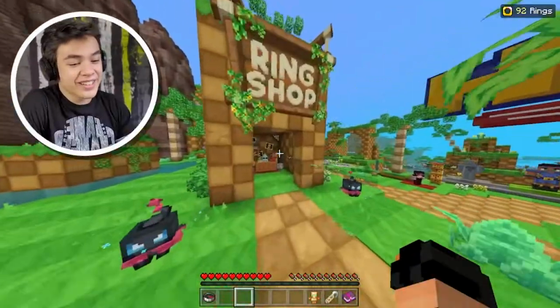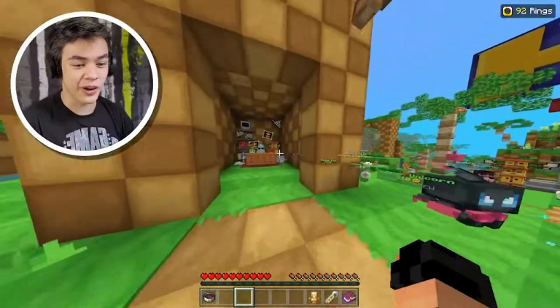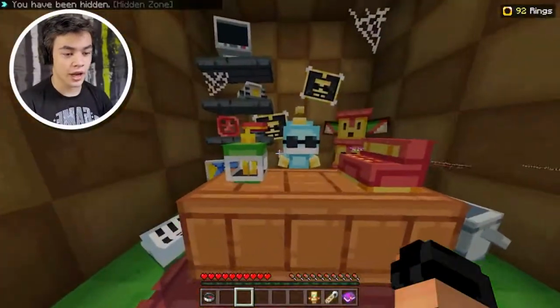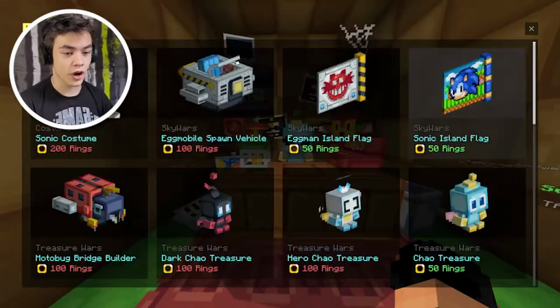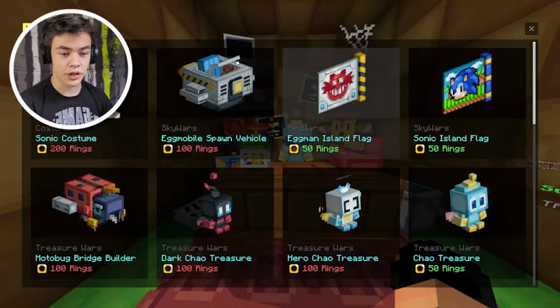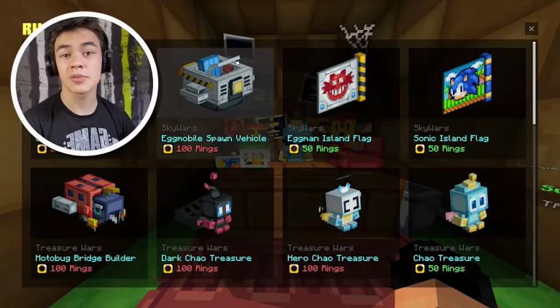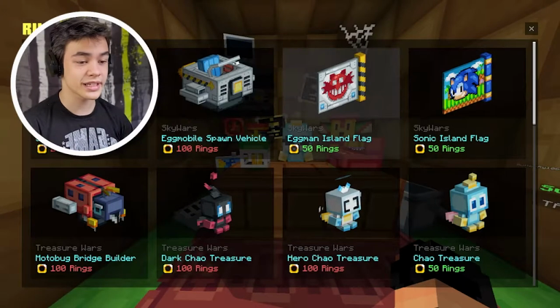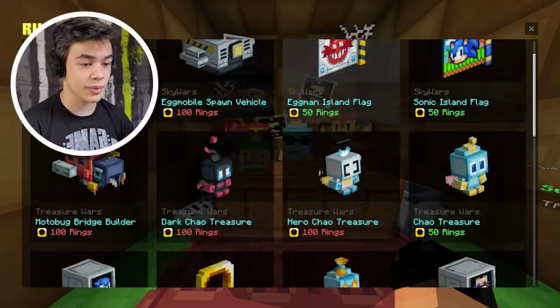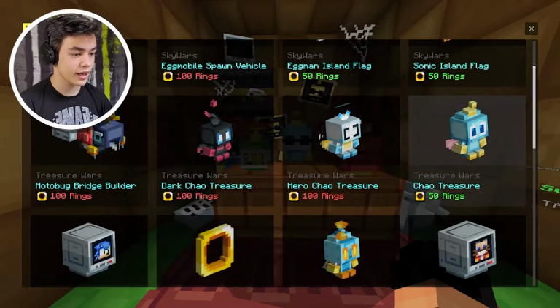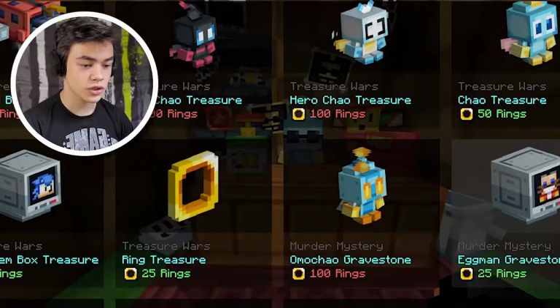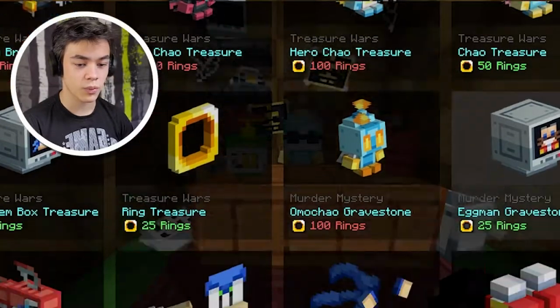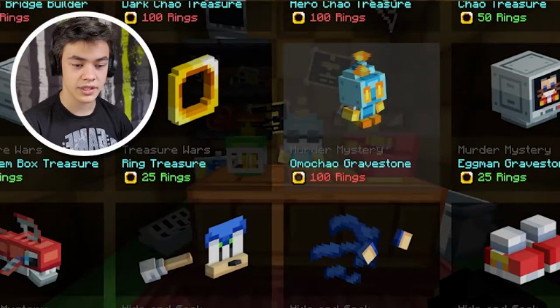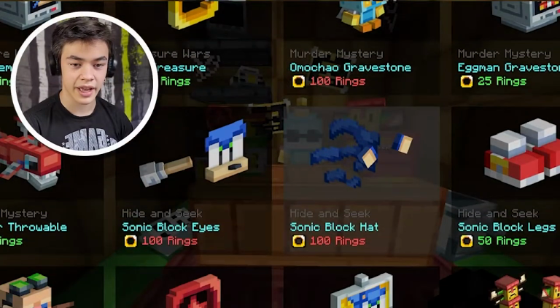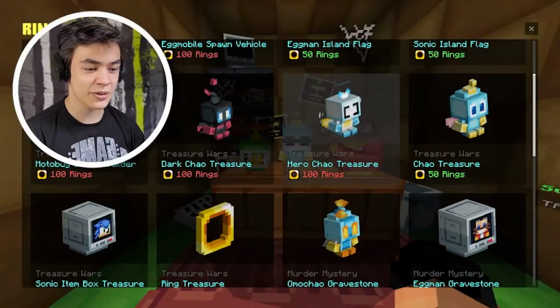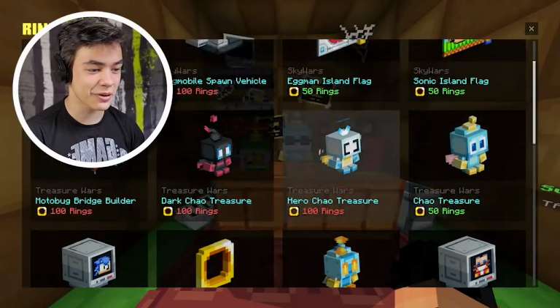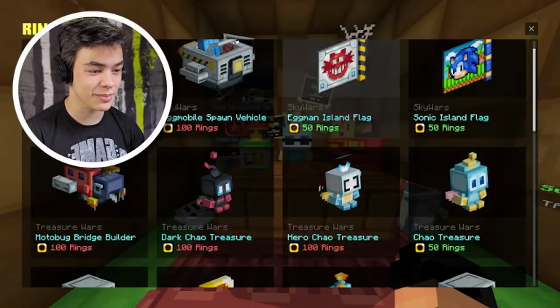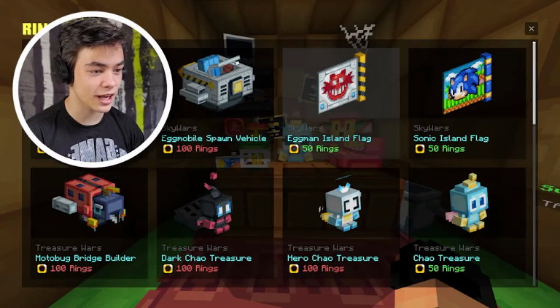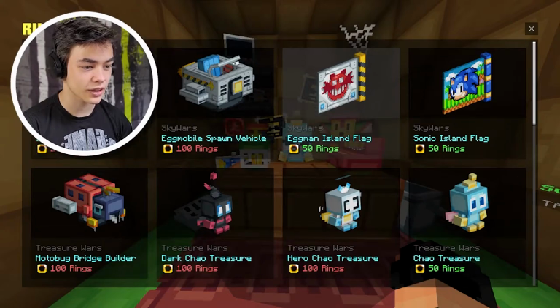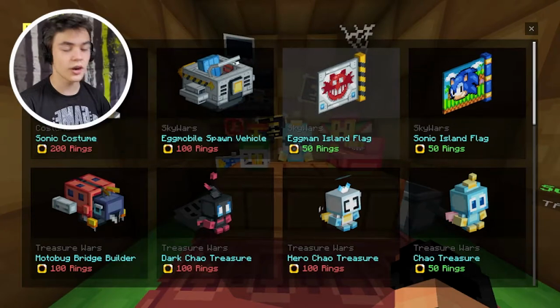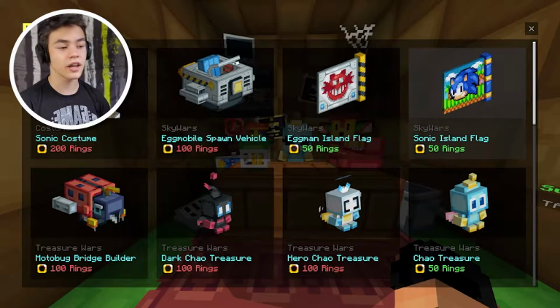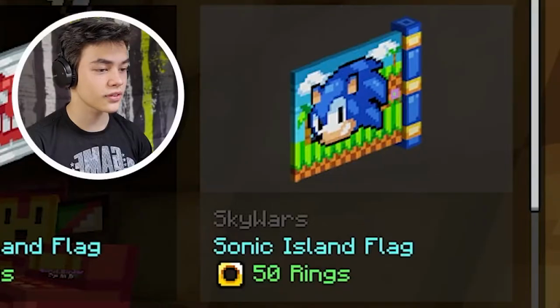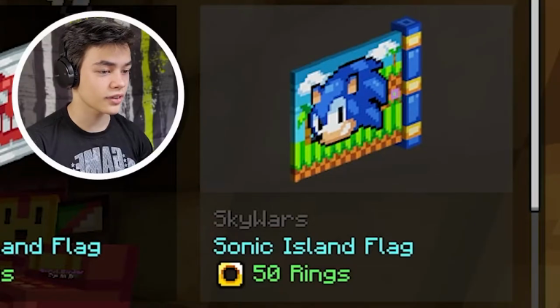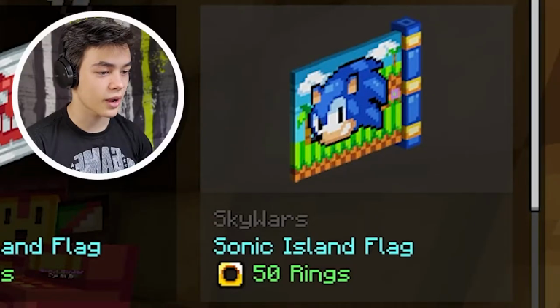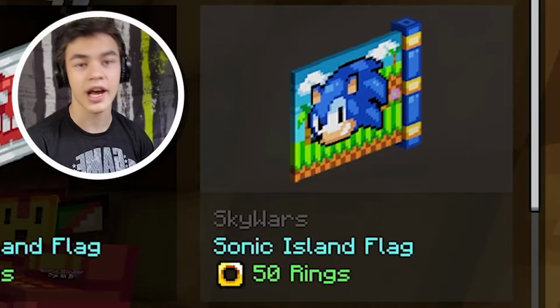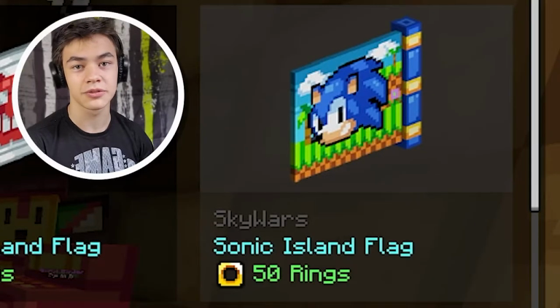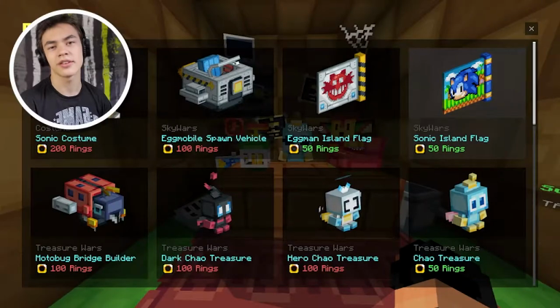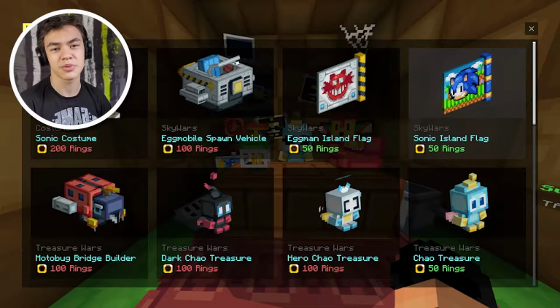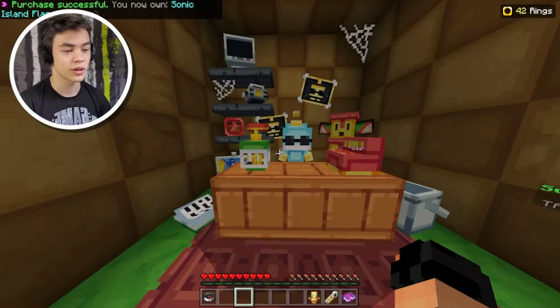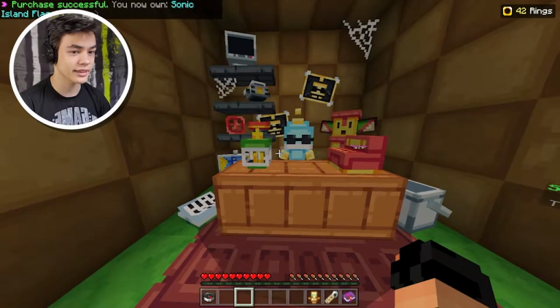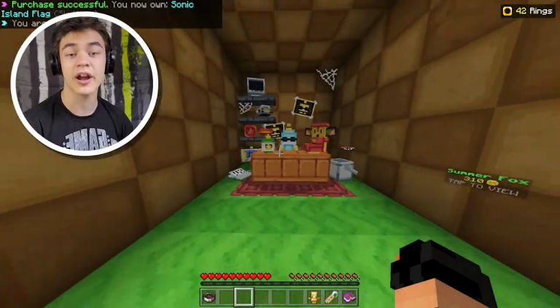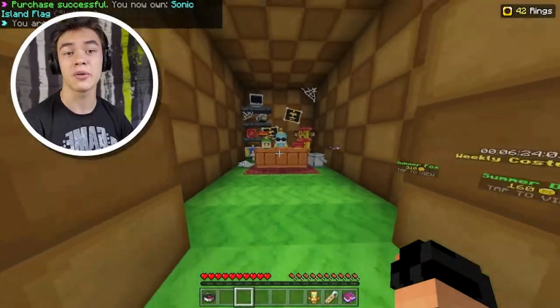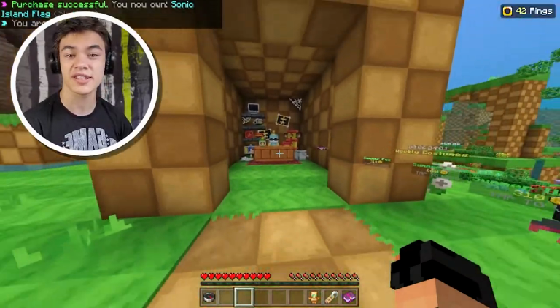Let's explore it. So if I open the ring shop, there's a bunch of things I can buy. I'm trying to think what's the best option. You know what? I'm gonna go with the Sonic Sky Wars Island flag. This seems pretty cool. Let me get that. Cool, we purchased it.